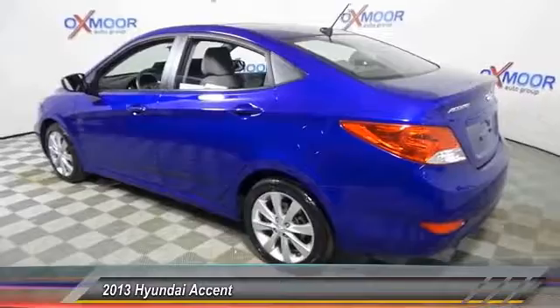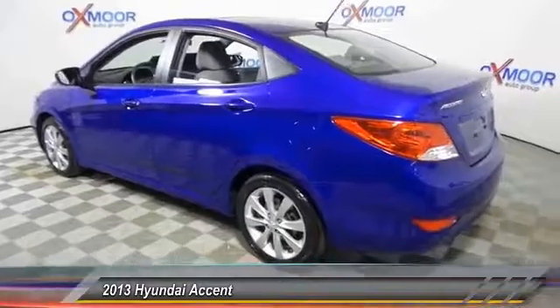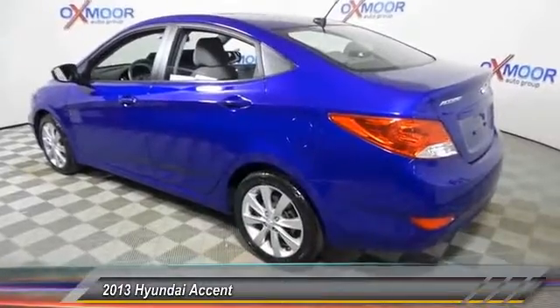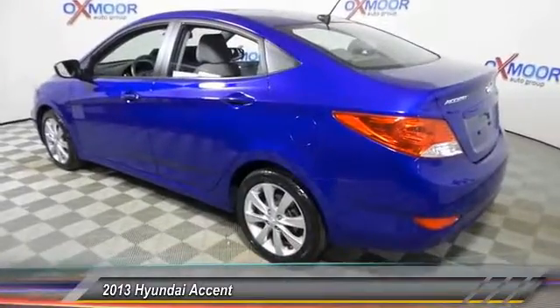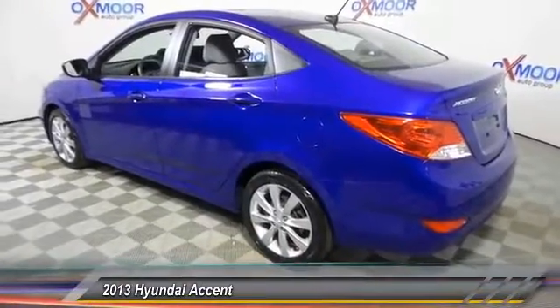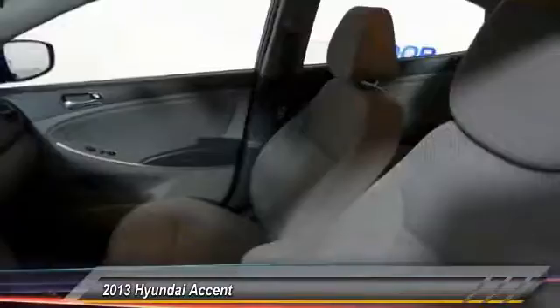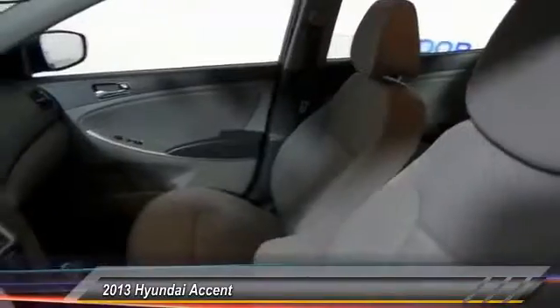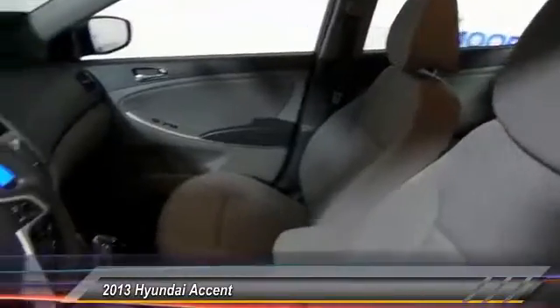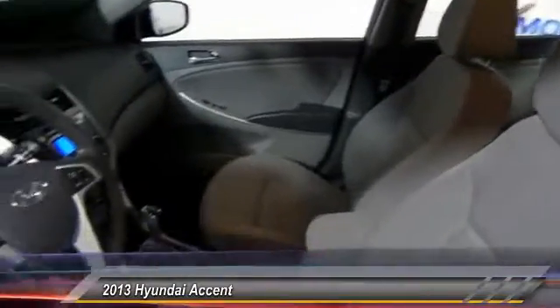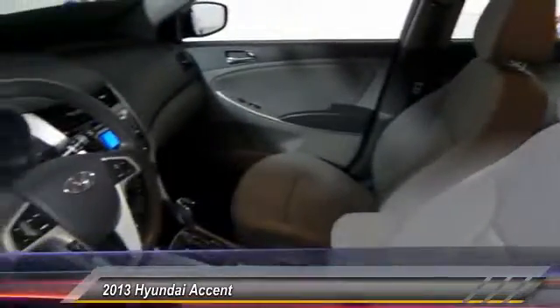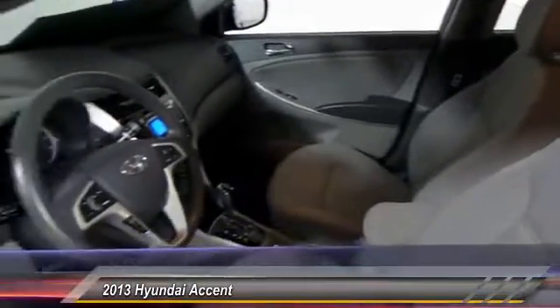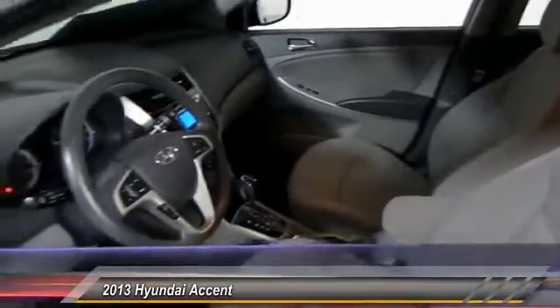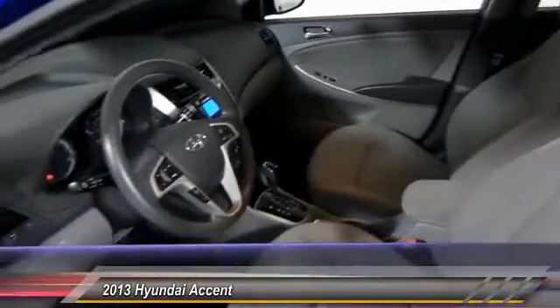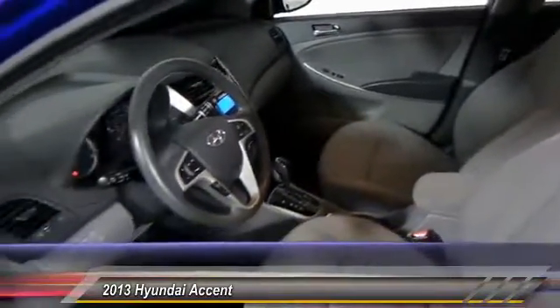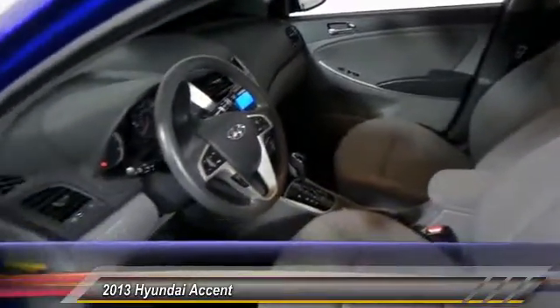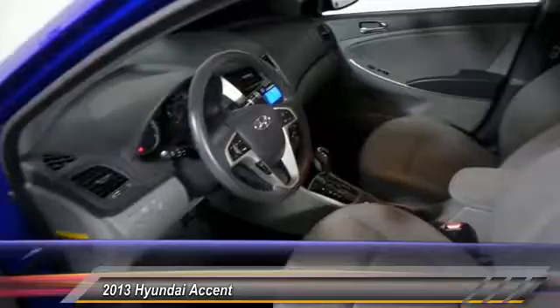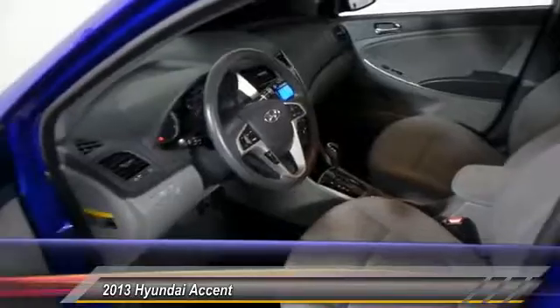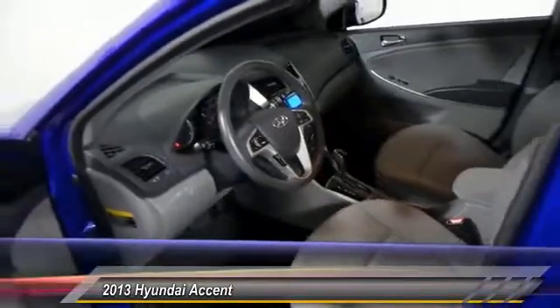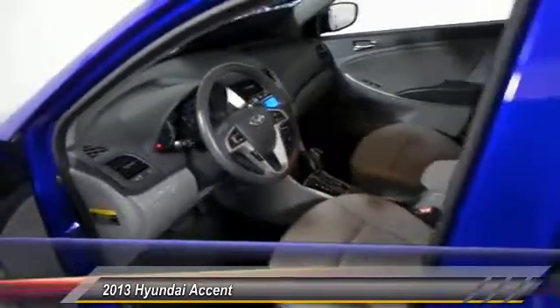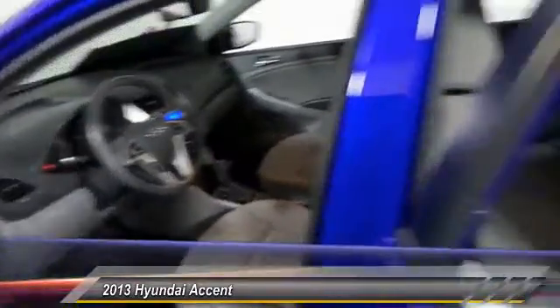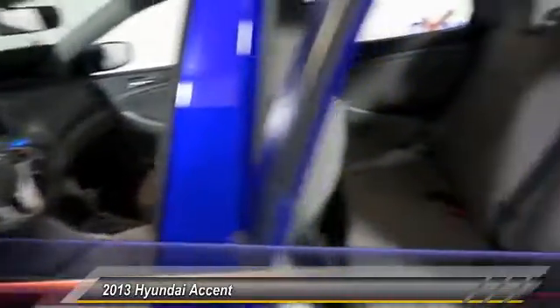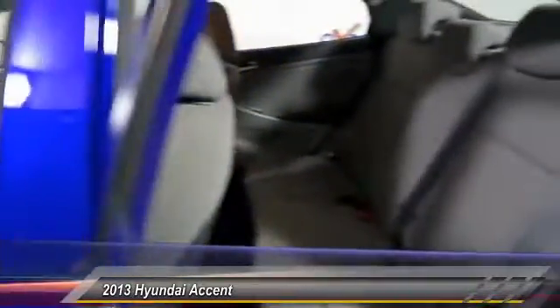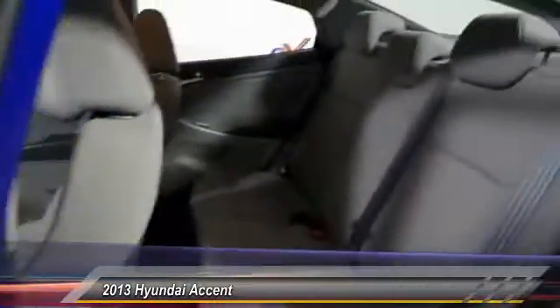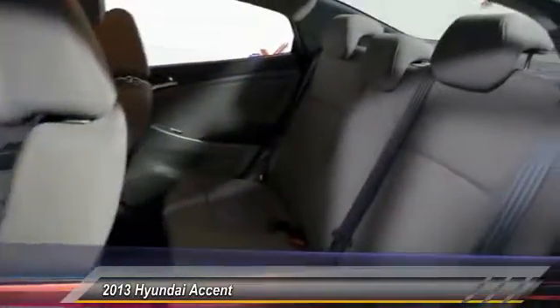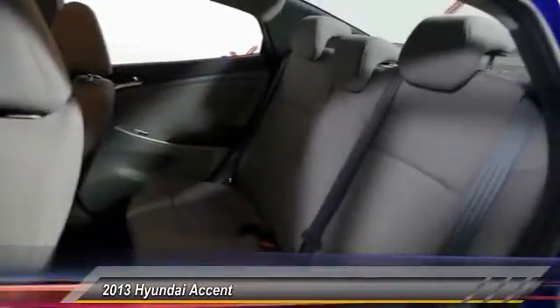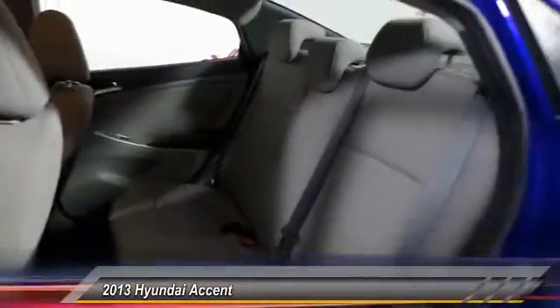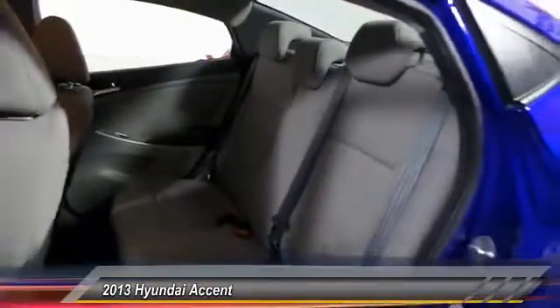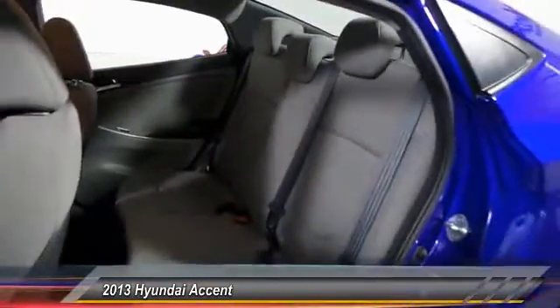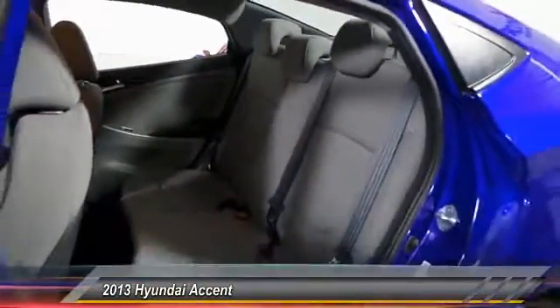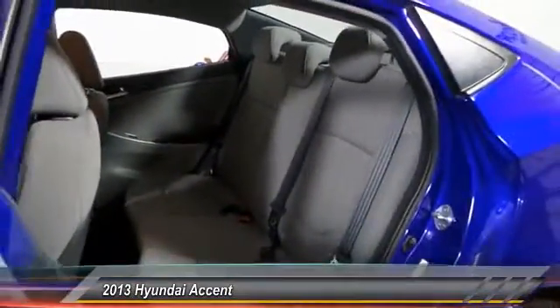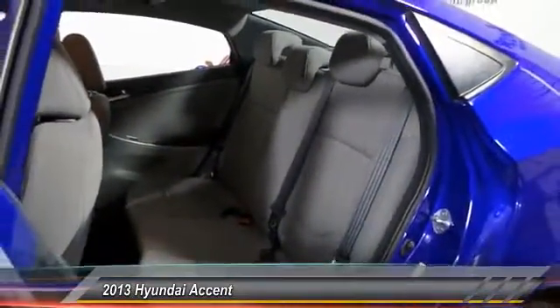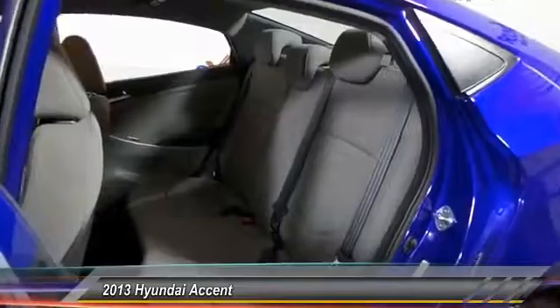This vehicle has less than 45,000 miles. Here are some of this vehicle's great options: traction control, air conditioning, dual airbags, power steering, and power windows.